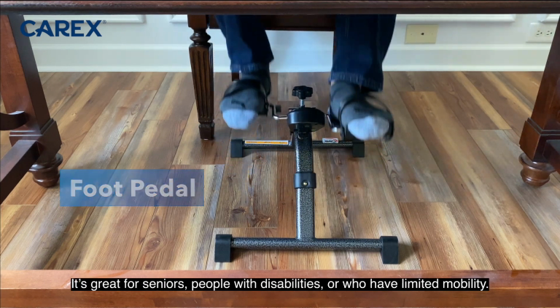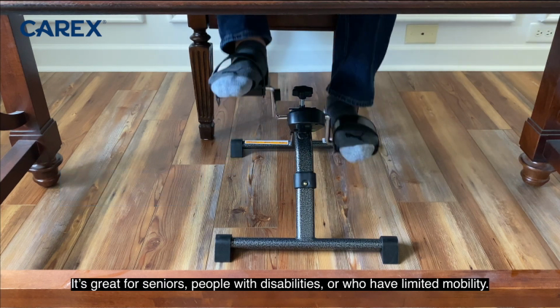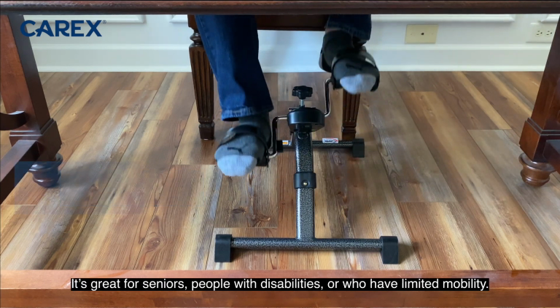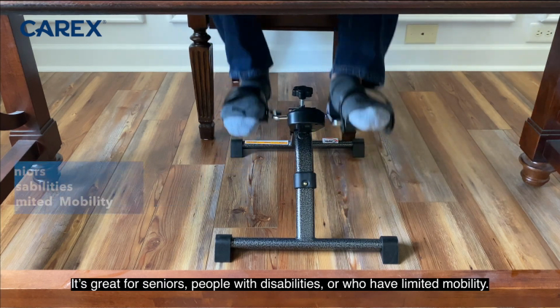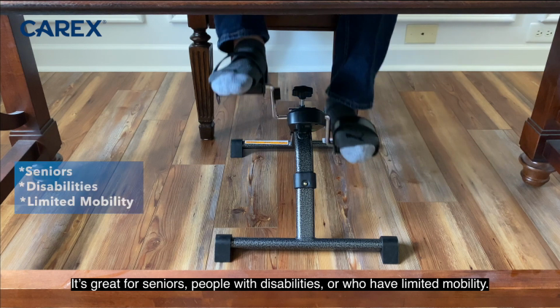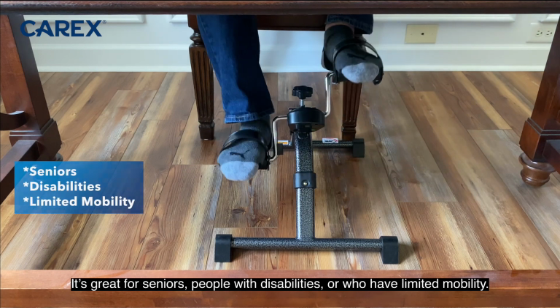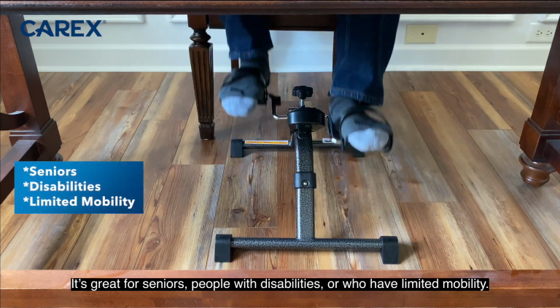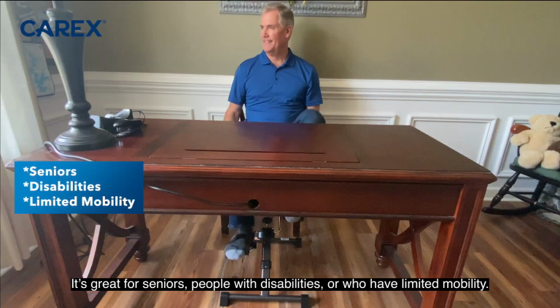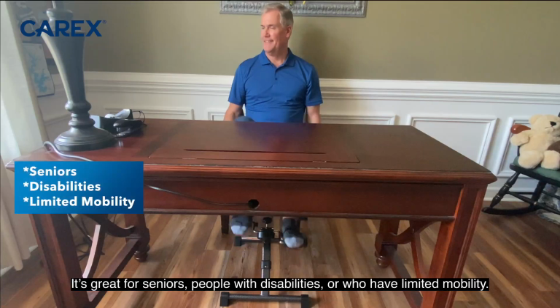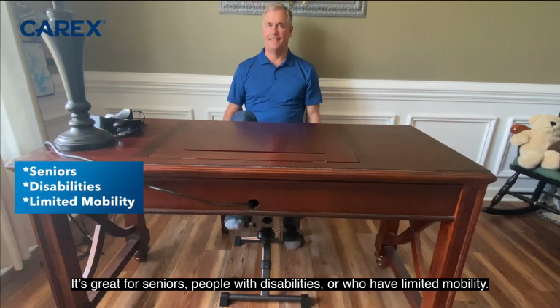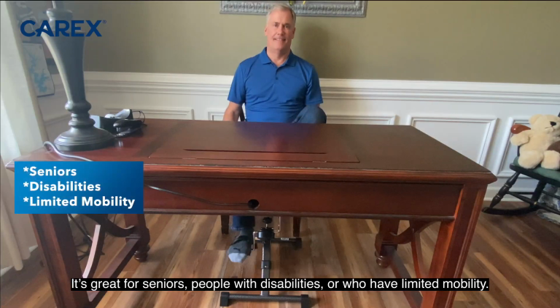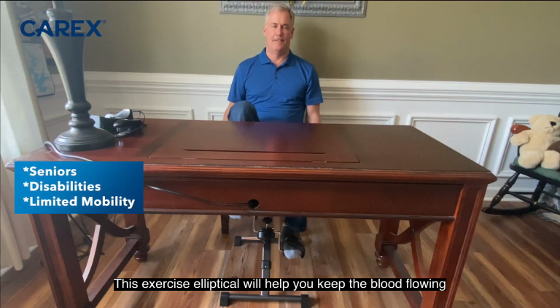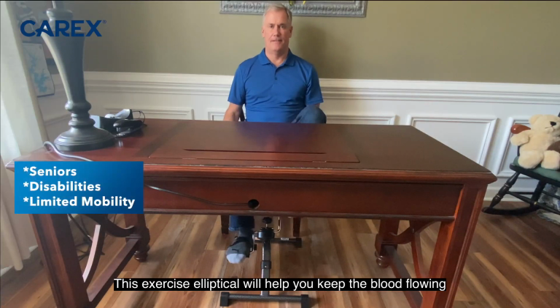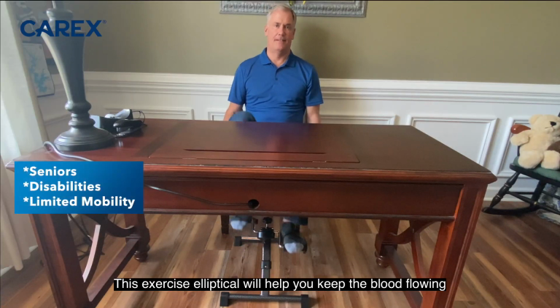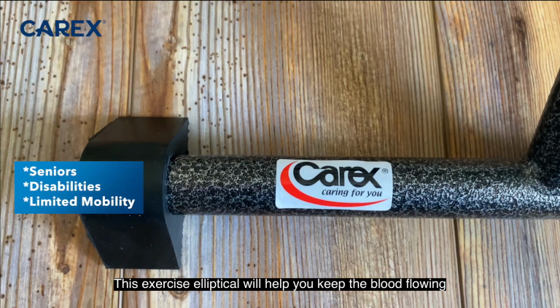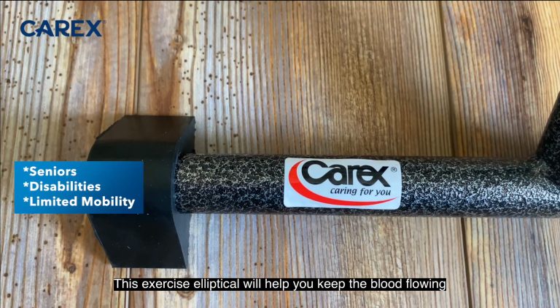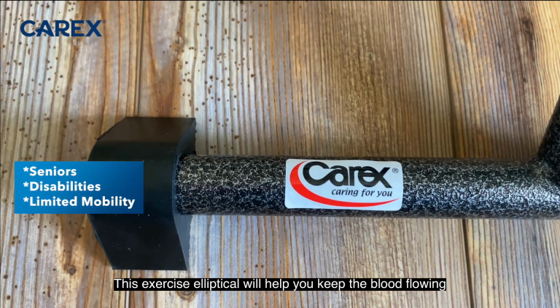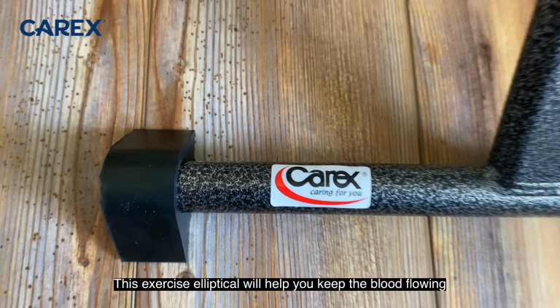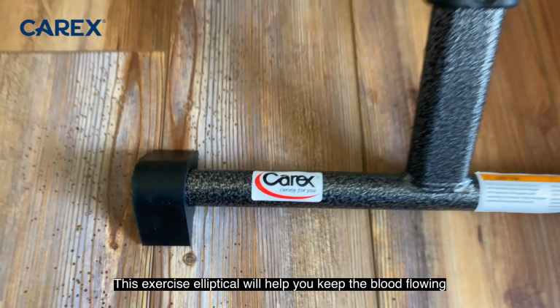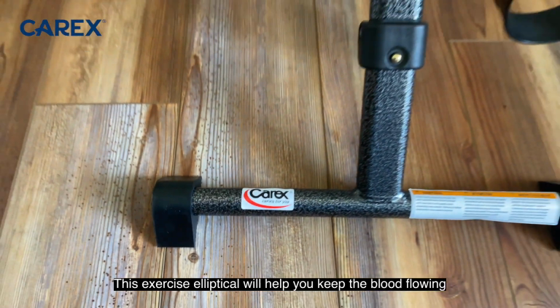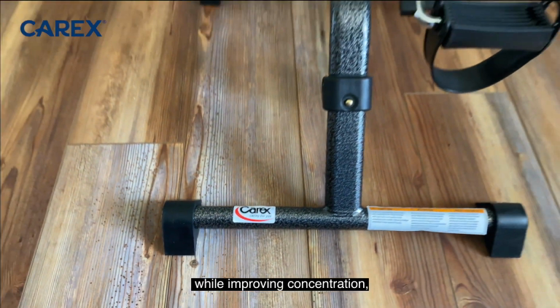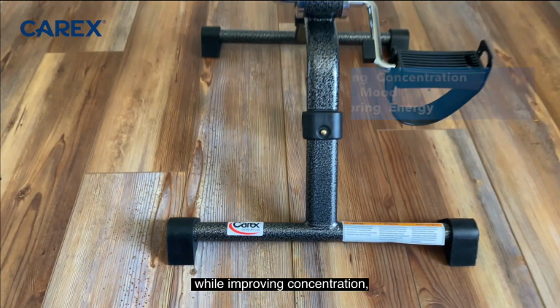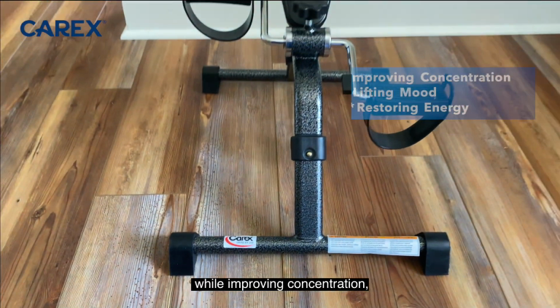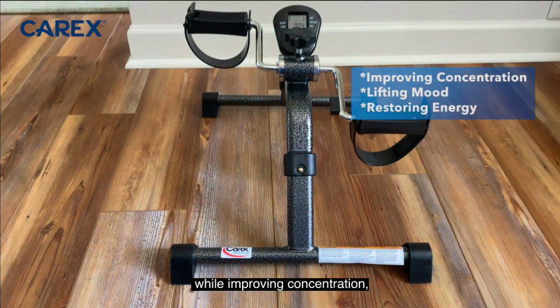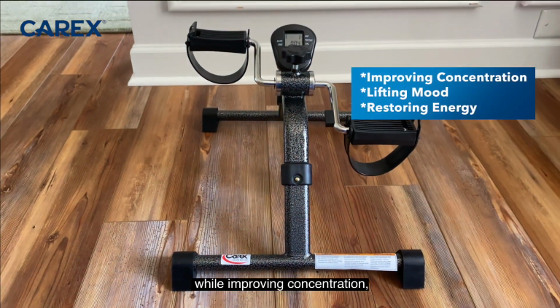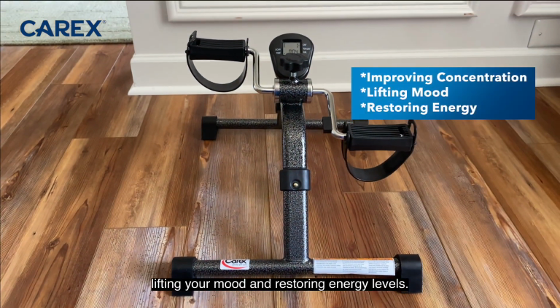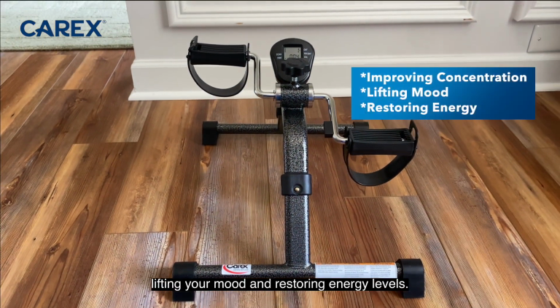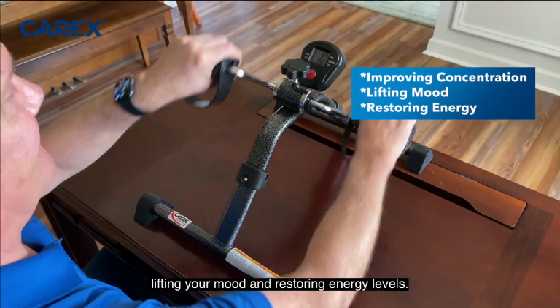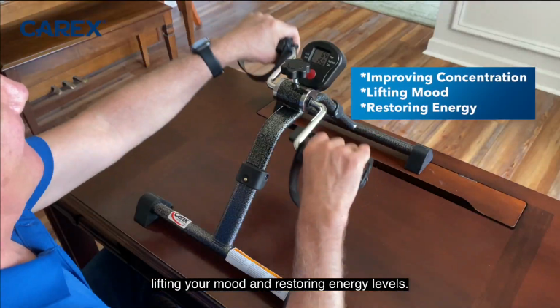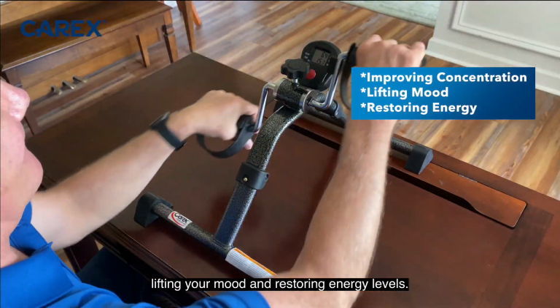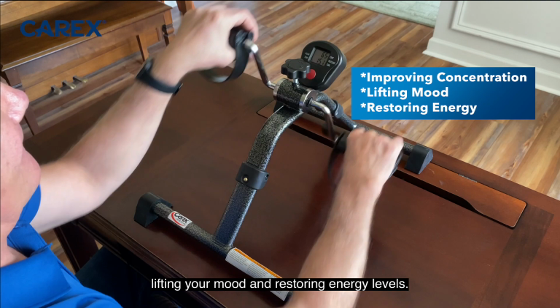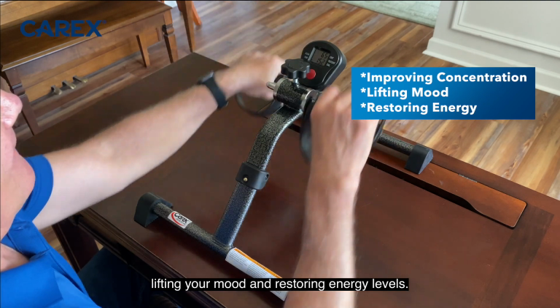It's great for seniors, people with disabilities, or who have limited mobility. This exercise elliptical will help you keep the blood flowing while improving concentration, lifting your mood, and restoring energy levels.